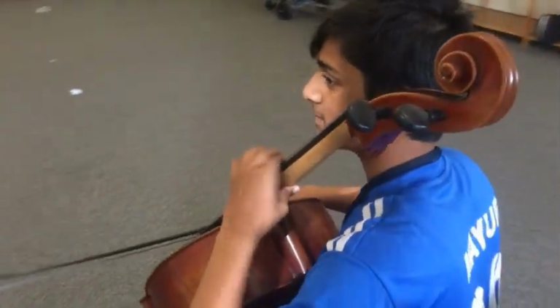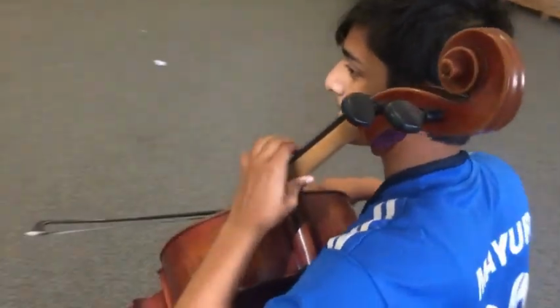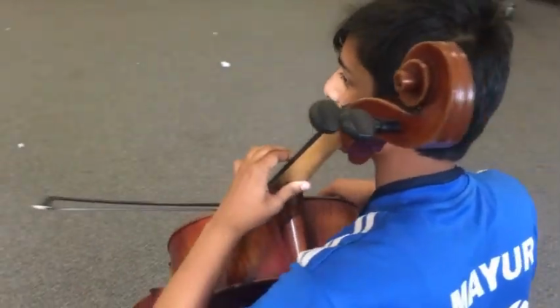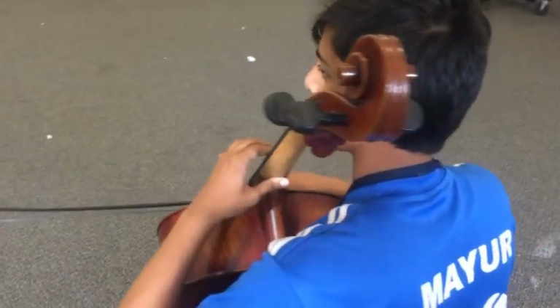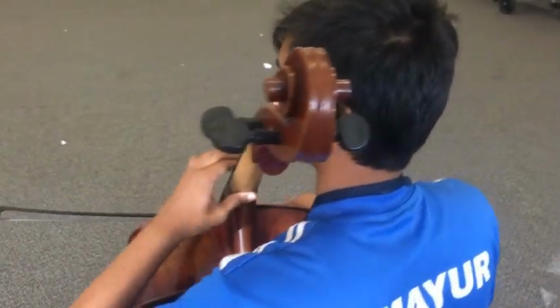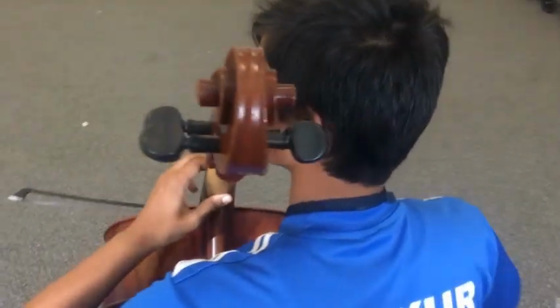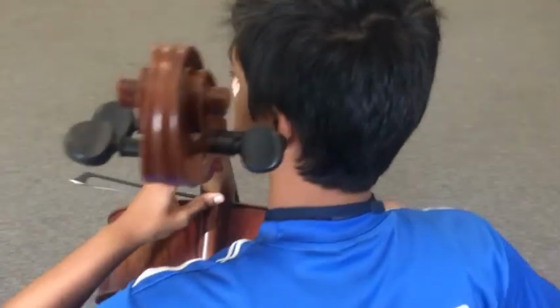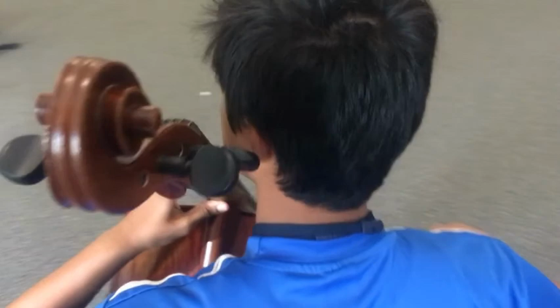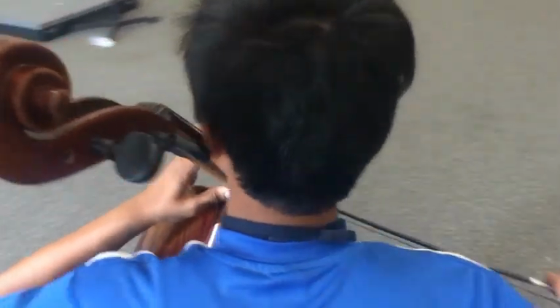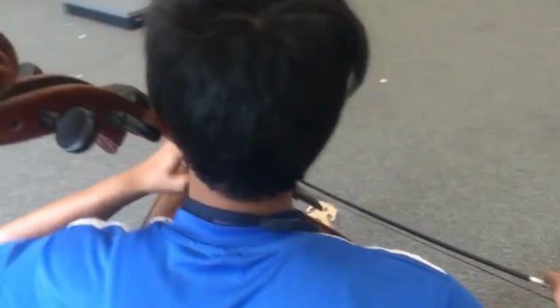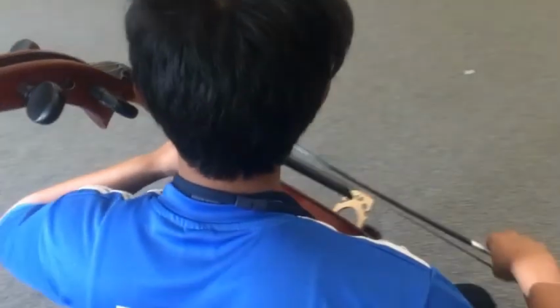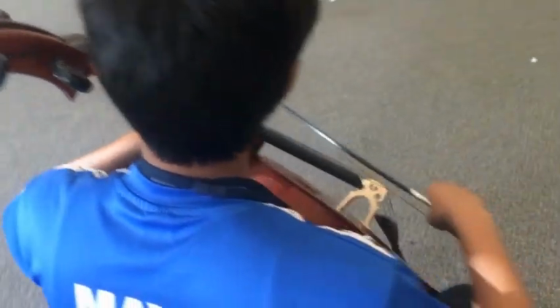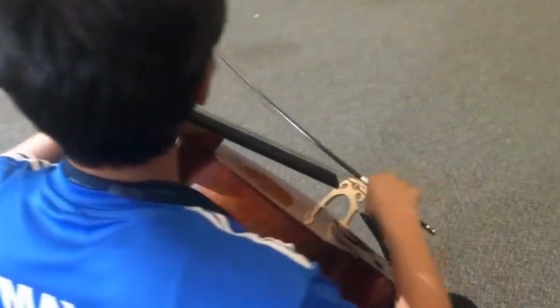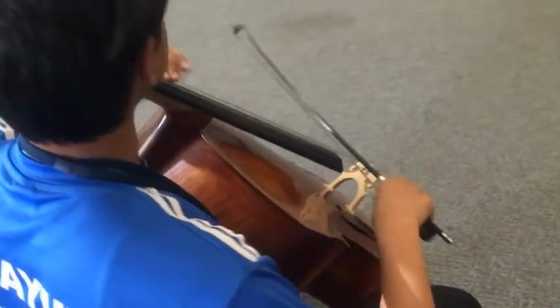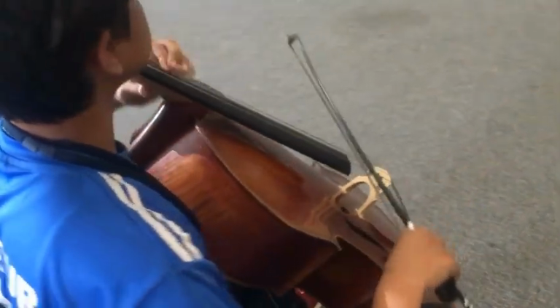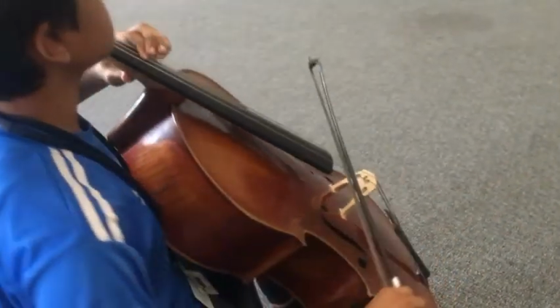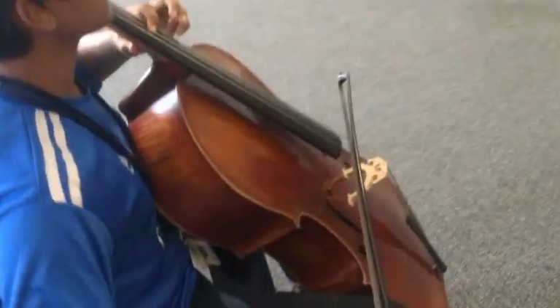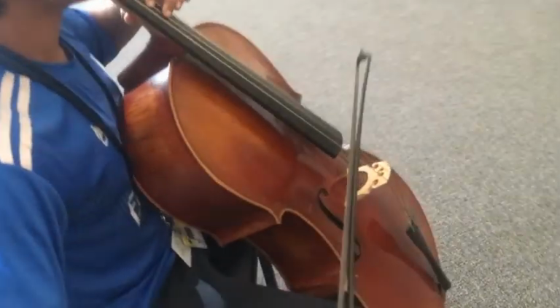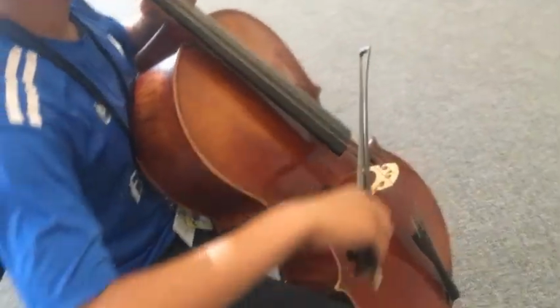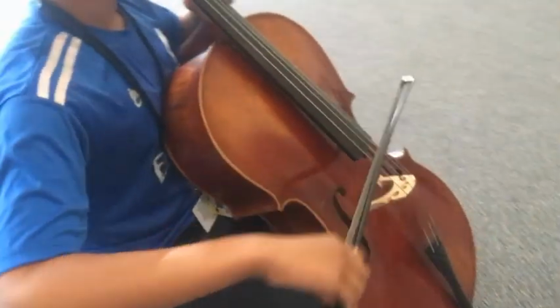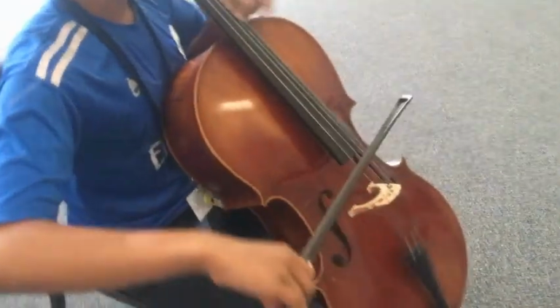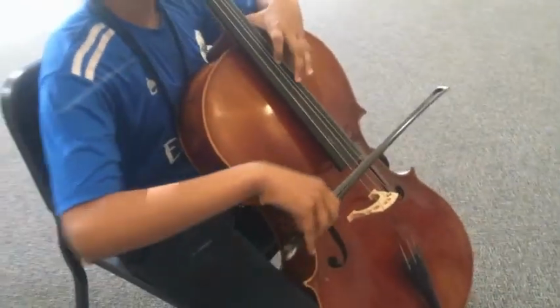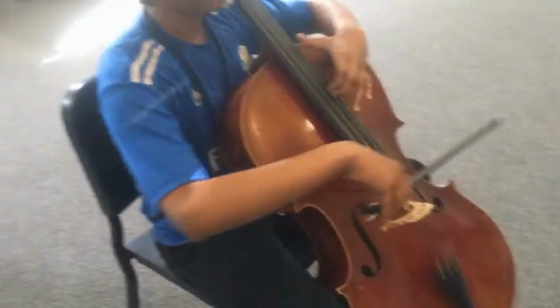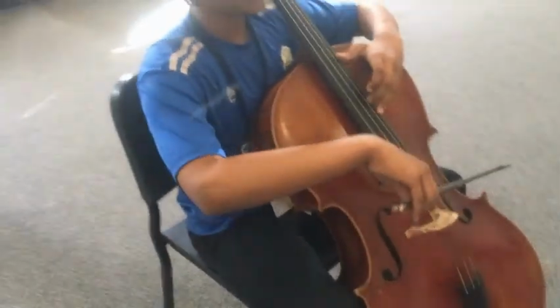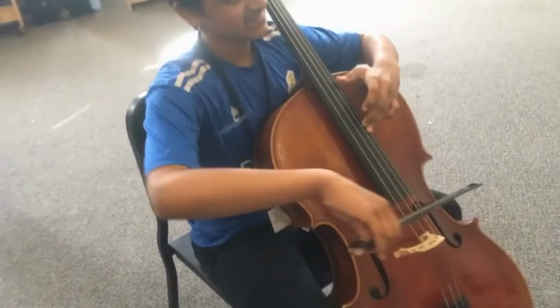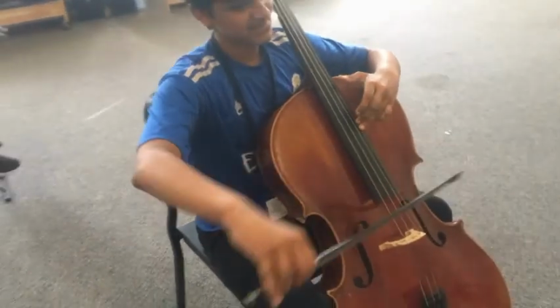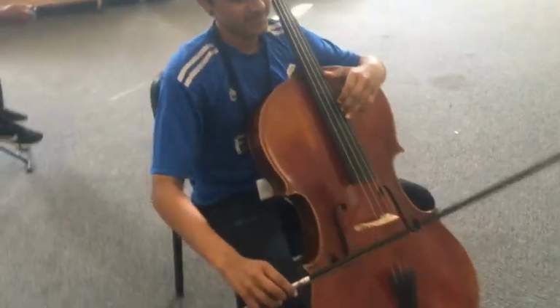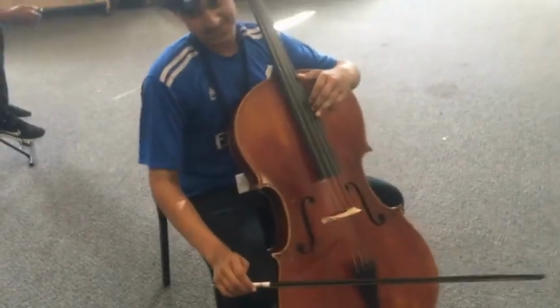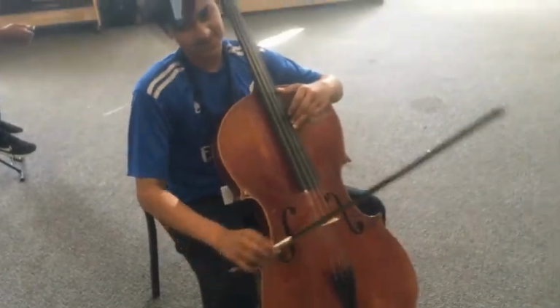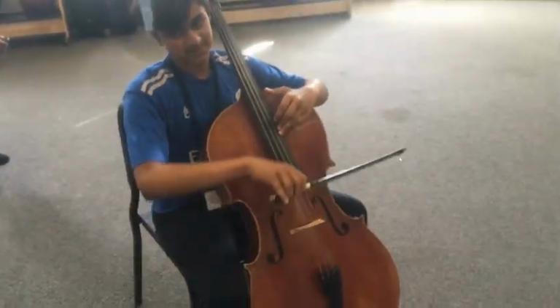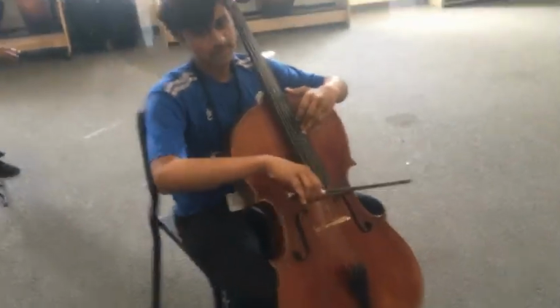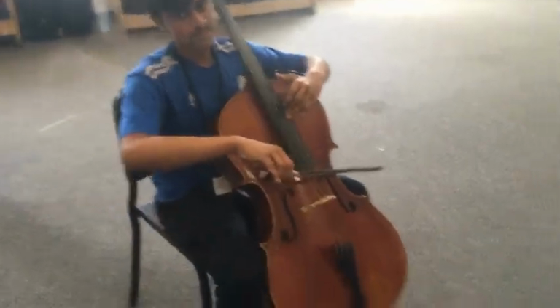And why do you enjoy orchestra? I just love playing my instrument. I feel like it's a really easy way to express myself, and I just find it fun.